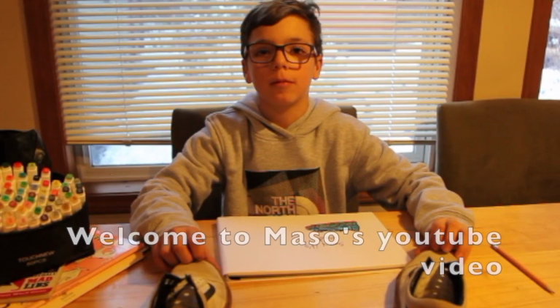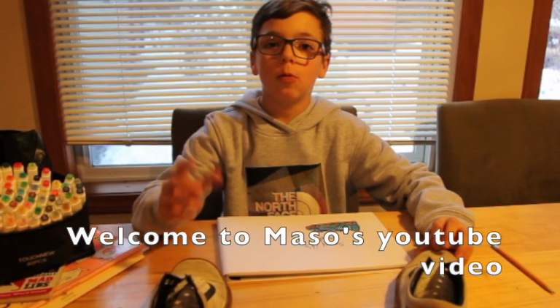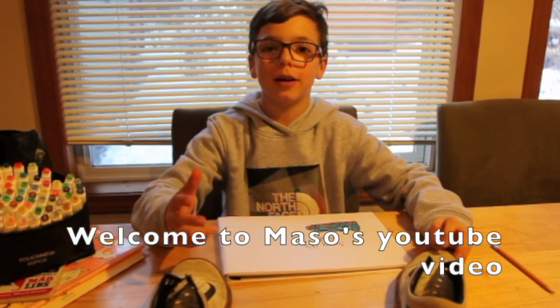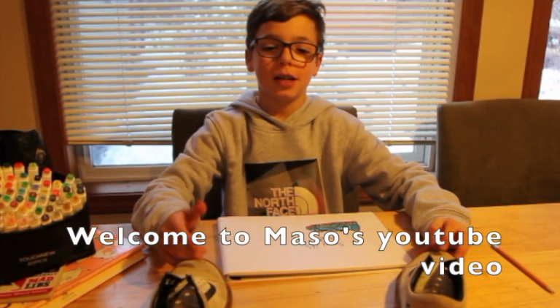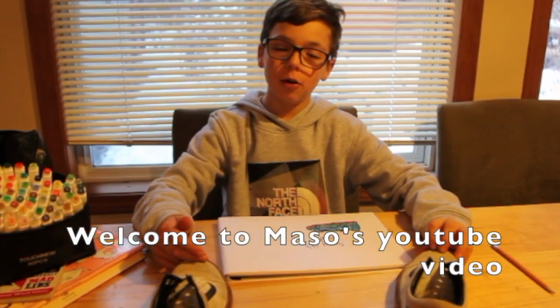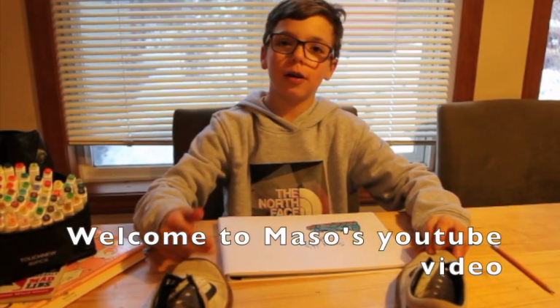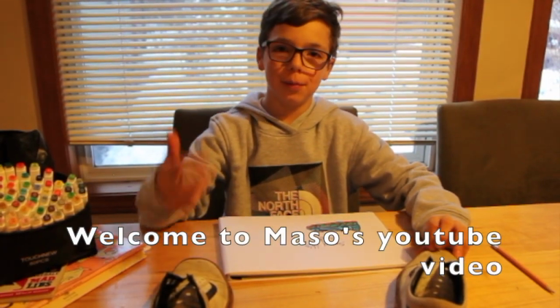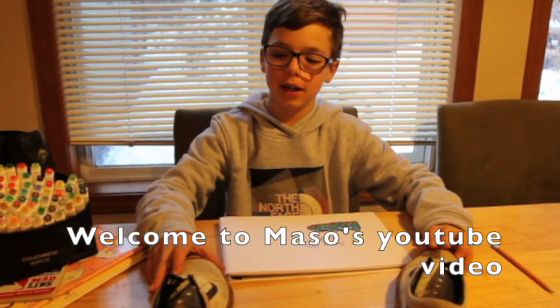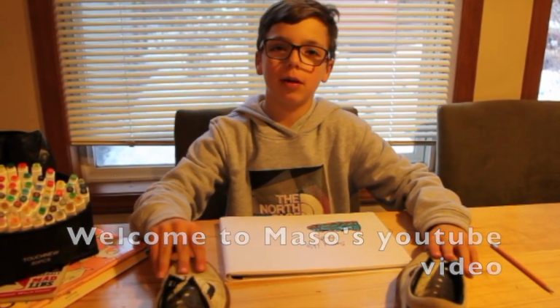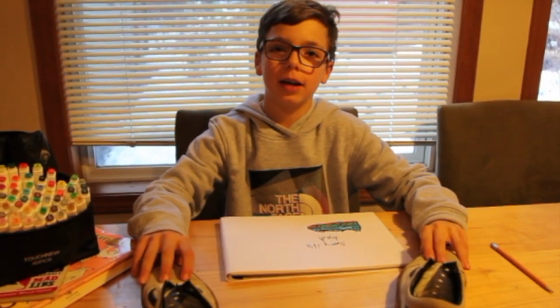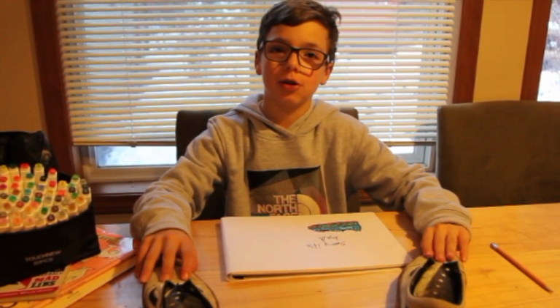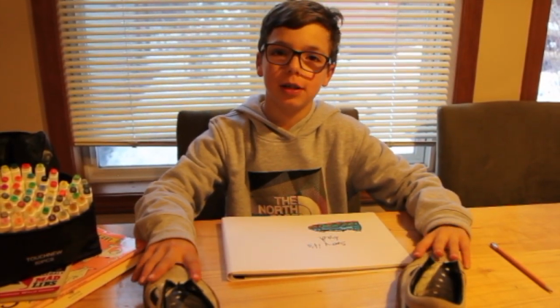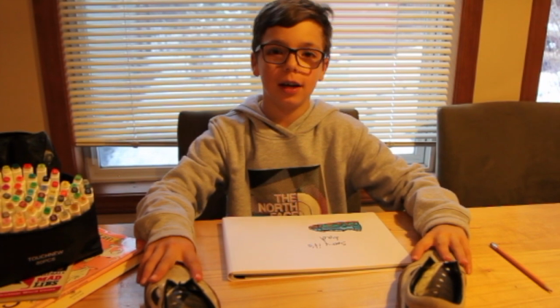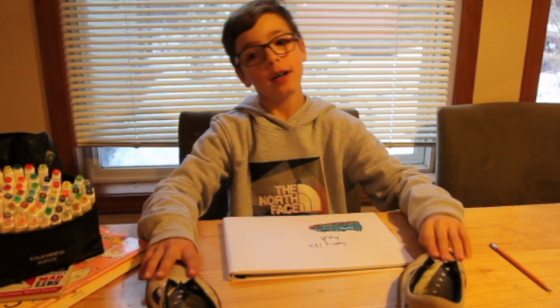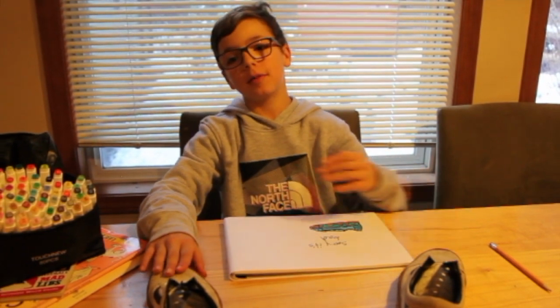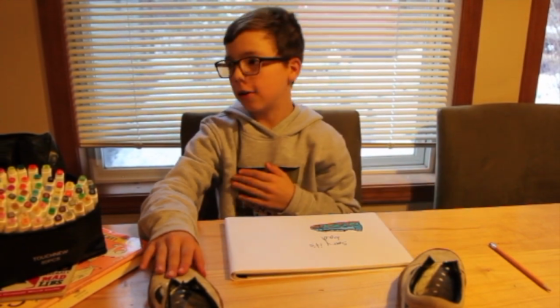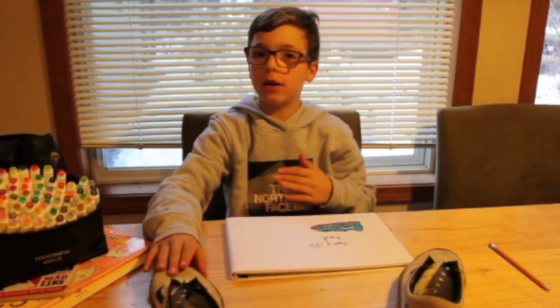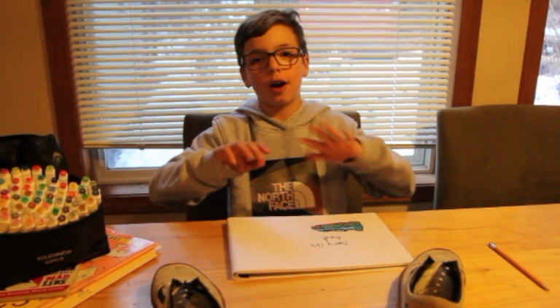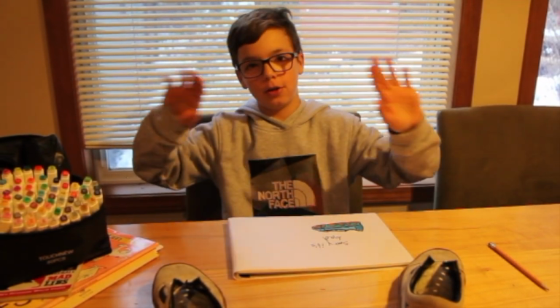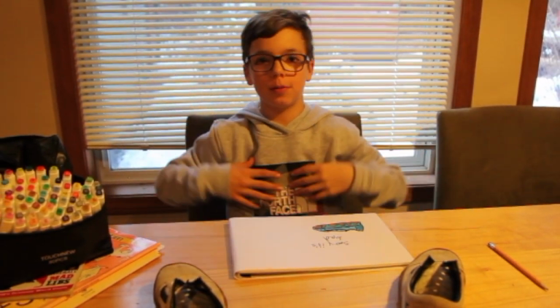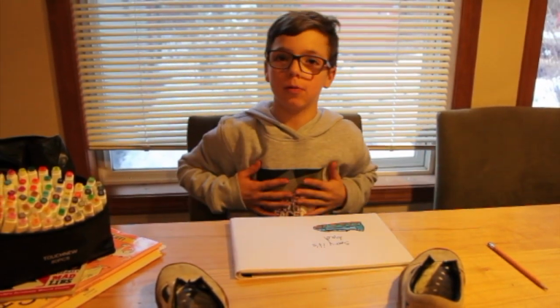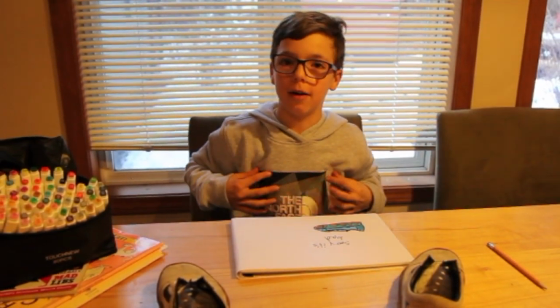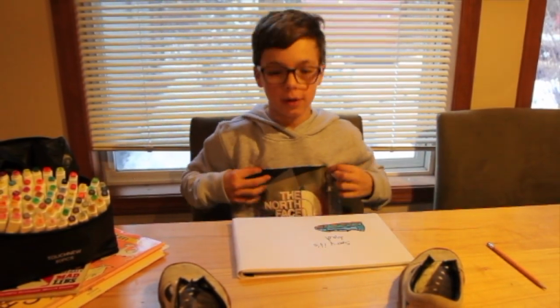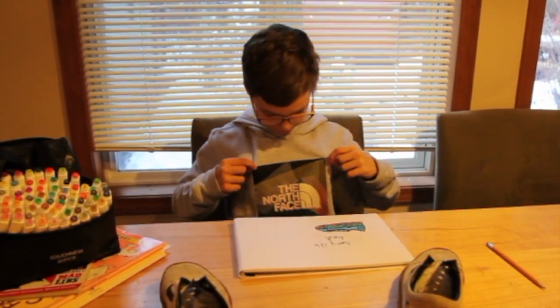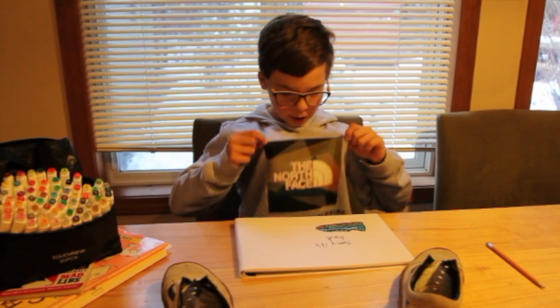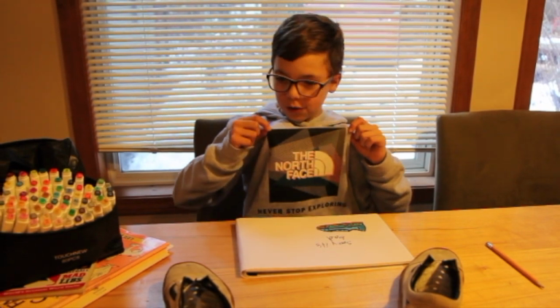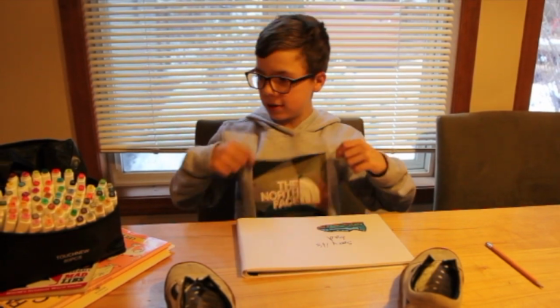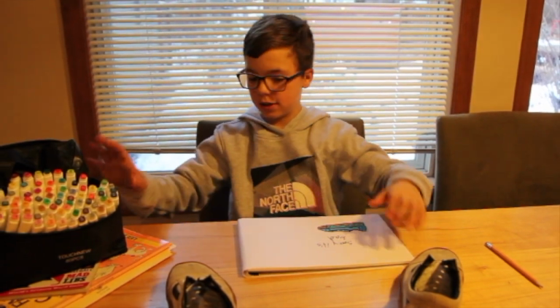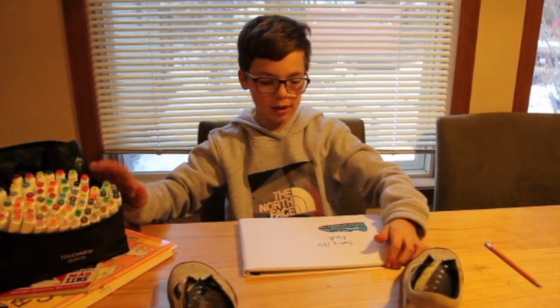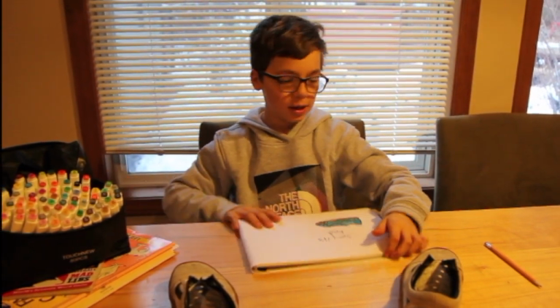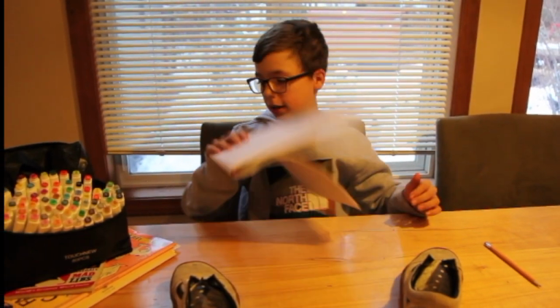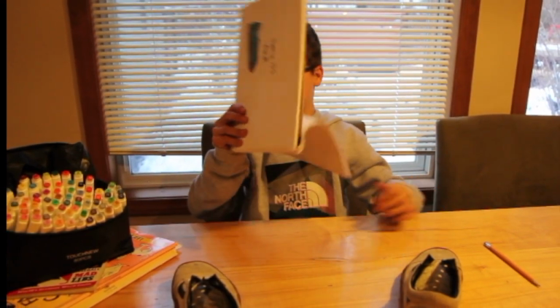What's up guys, hope you all are having an amazing day. By the way, it's Christmas and I thought why not just kick off my YouTube experience right now. So I got this for Christmas, these and this notebook.